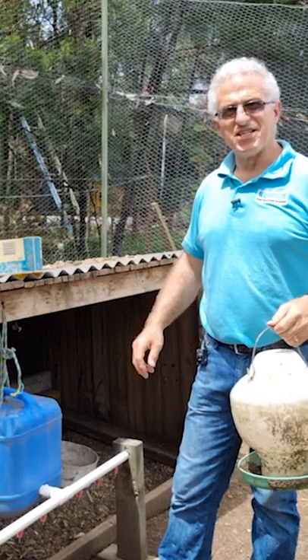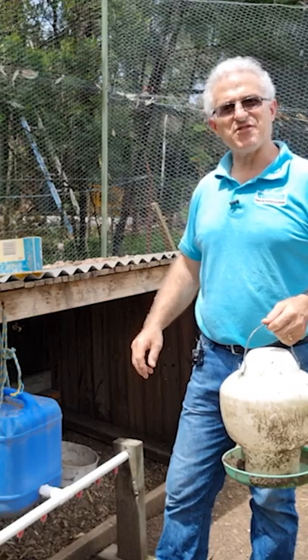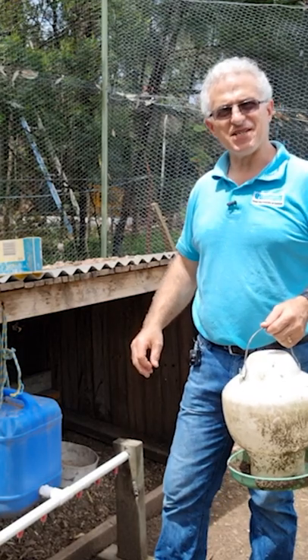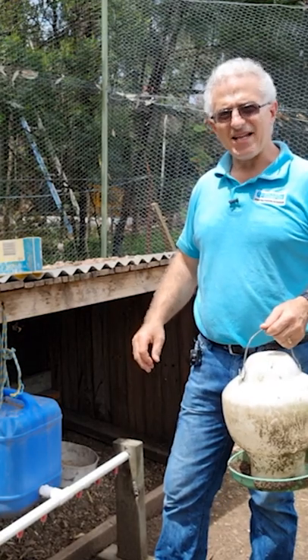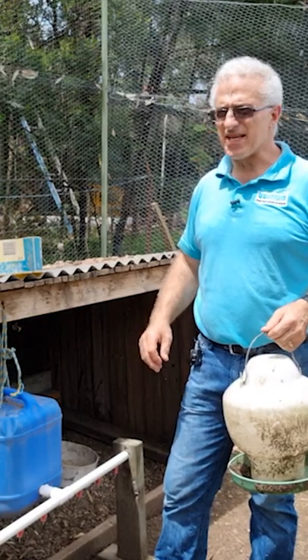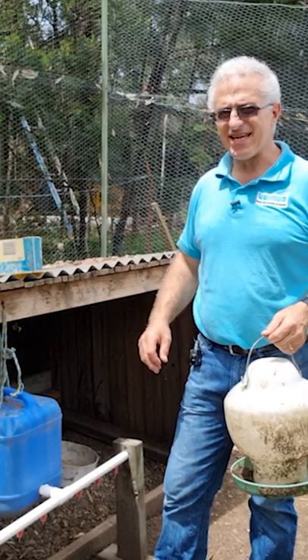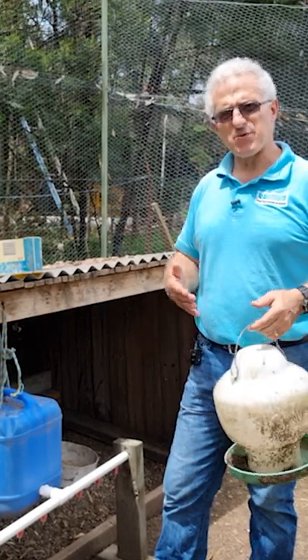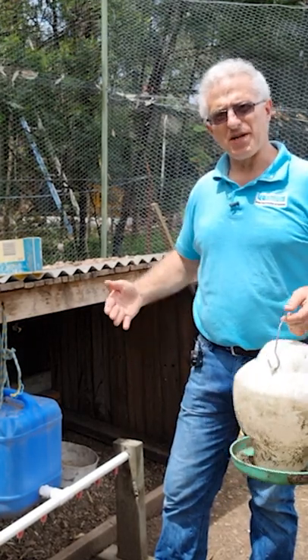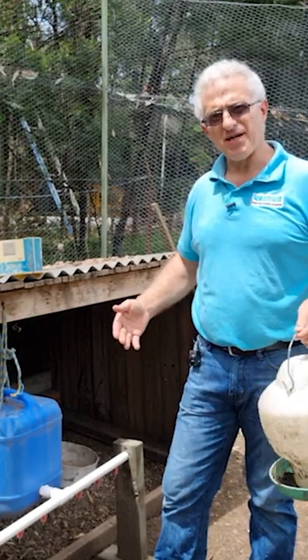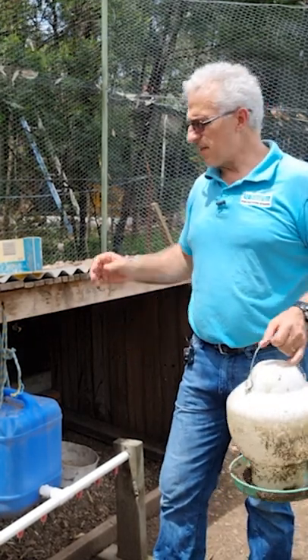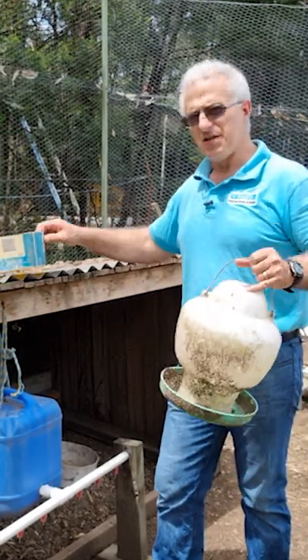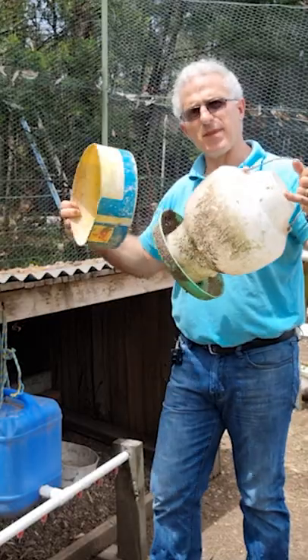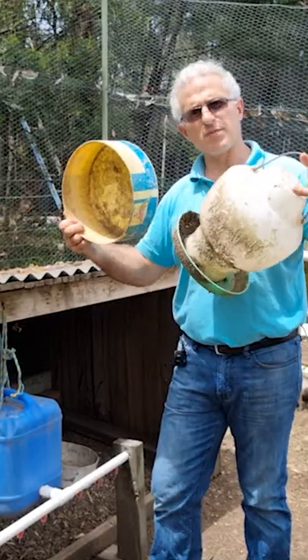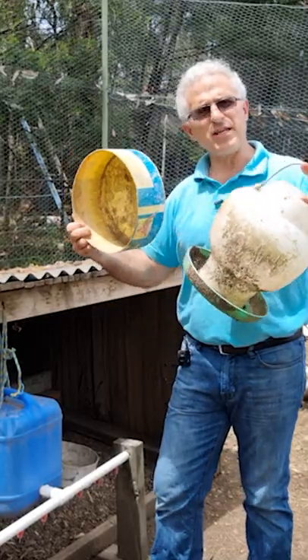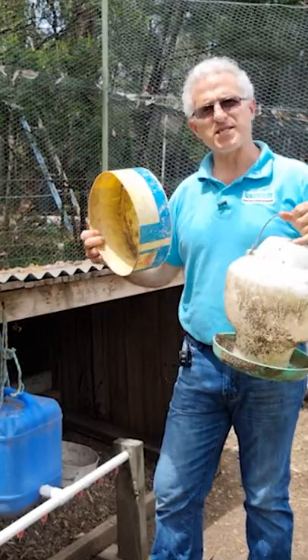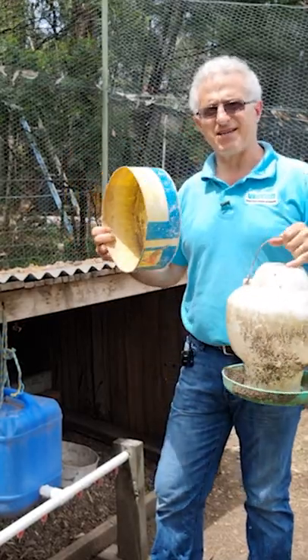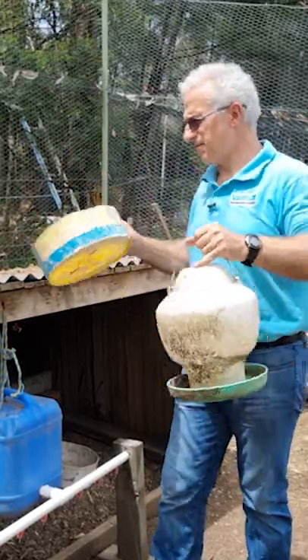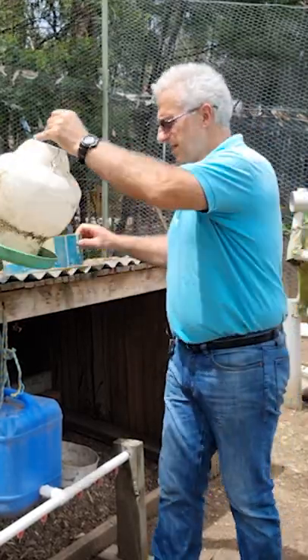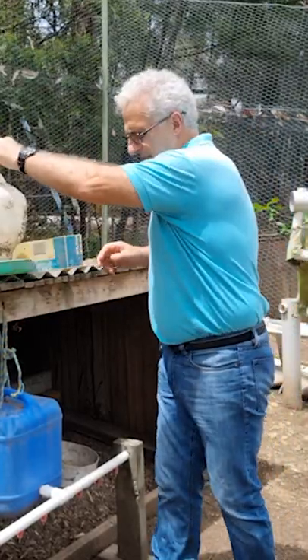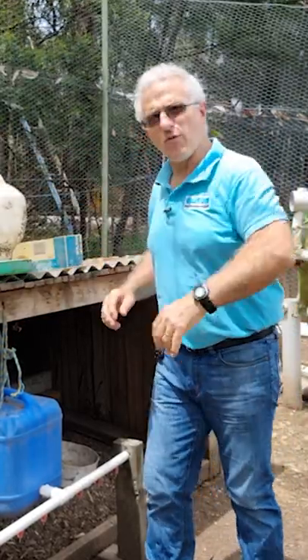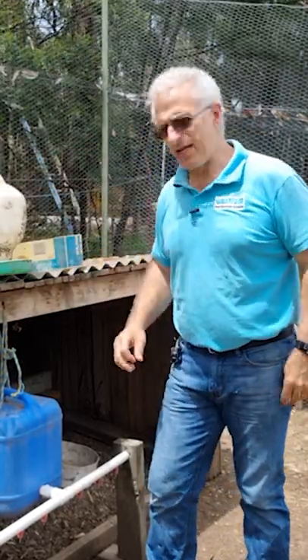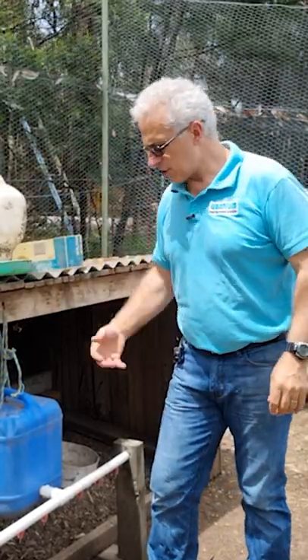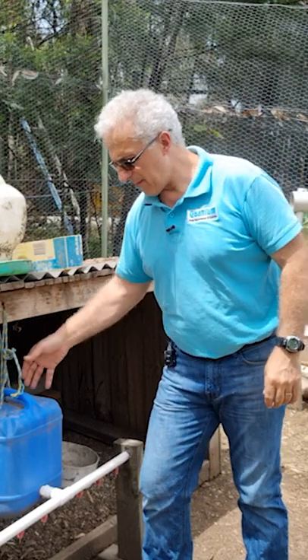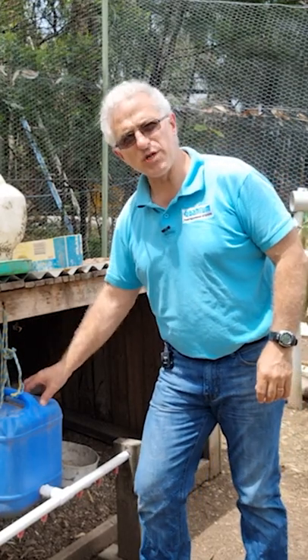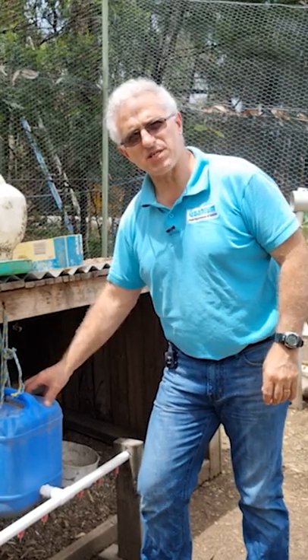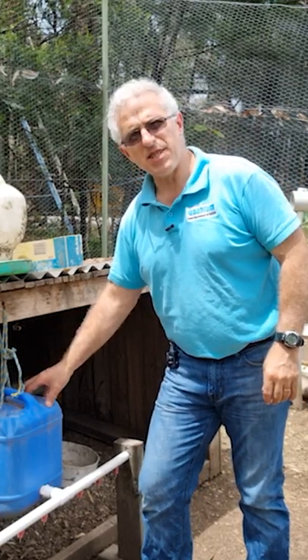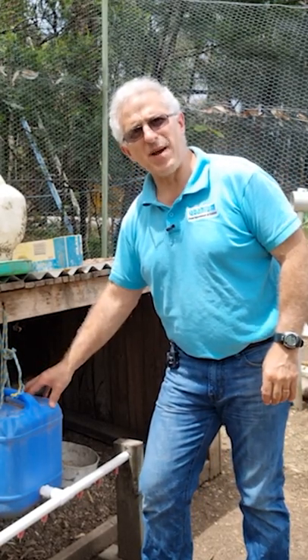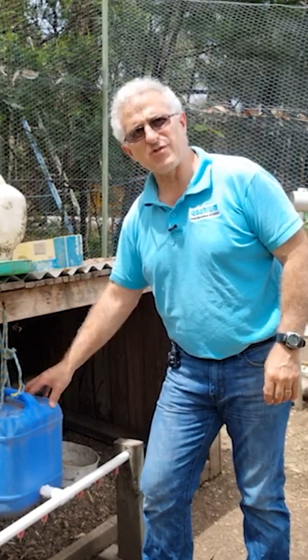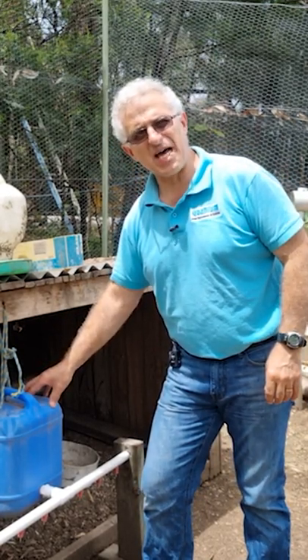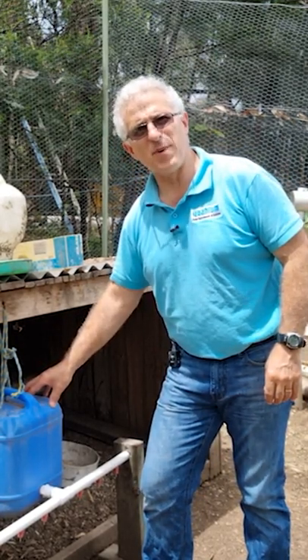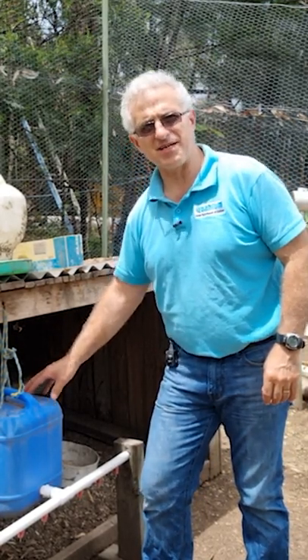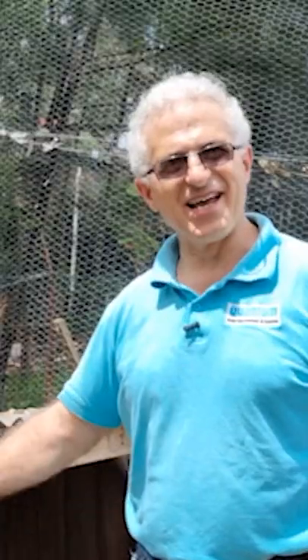Do you have chickens and sometimes they get sick and spread it to one another, and you've discovered it's from their water supply and you're constantly cleaning? Come along with me and I'll show you how to make a water drip system that will dramatically reduce the harmful bacteria. Let's go!